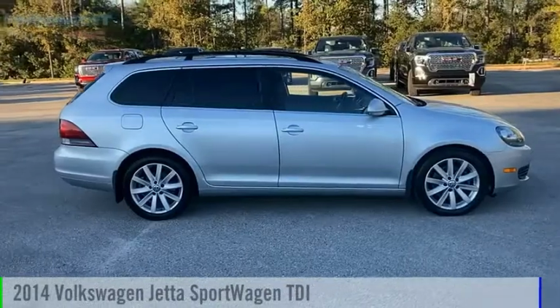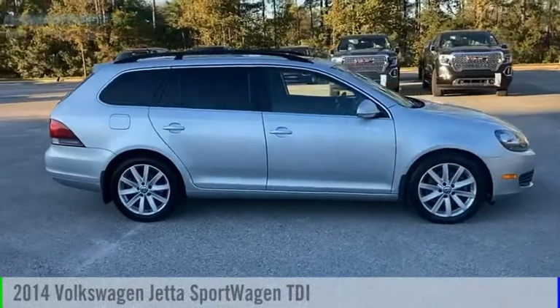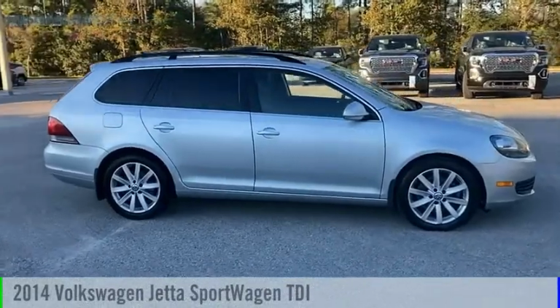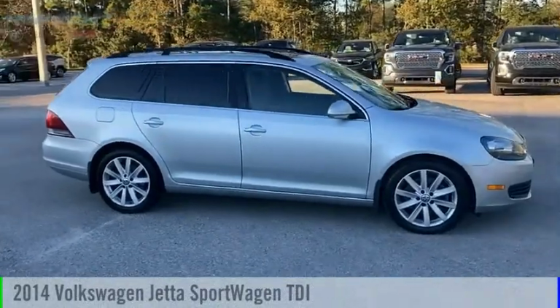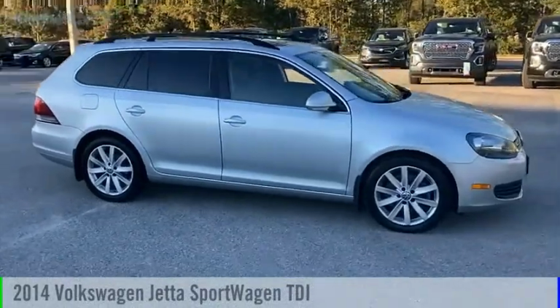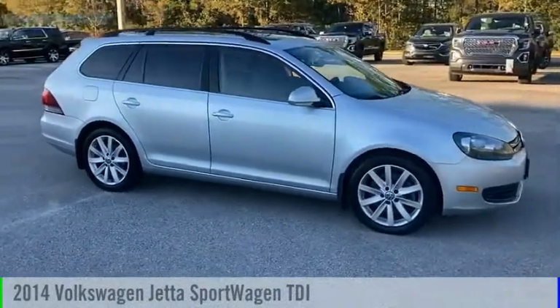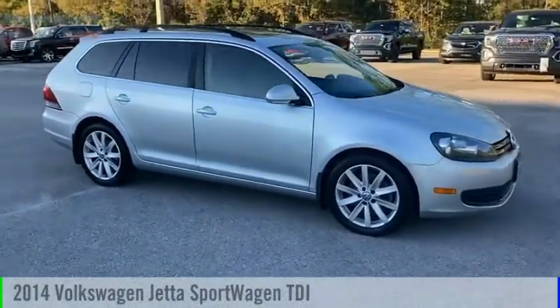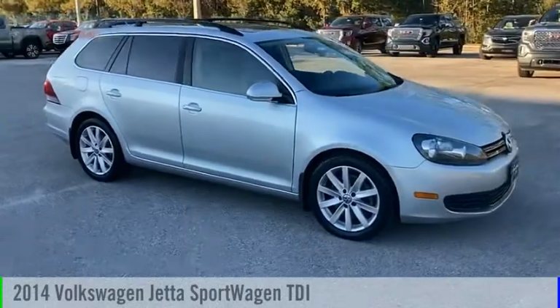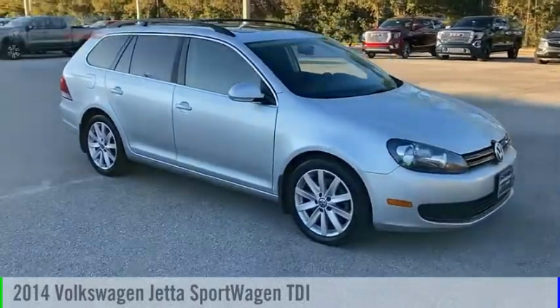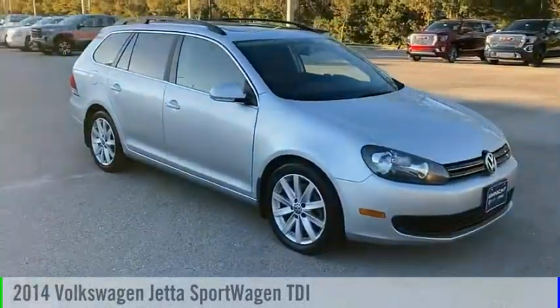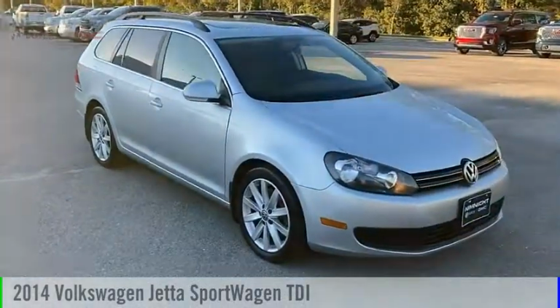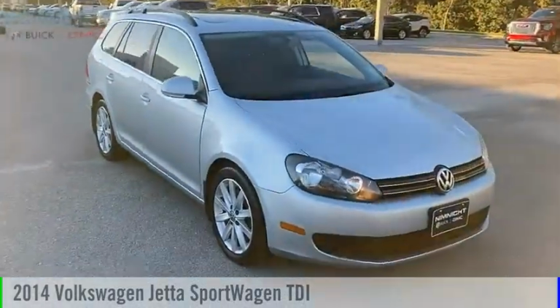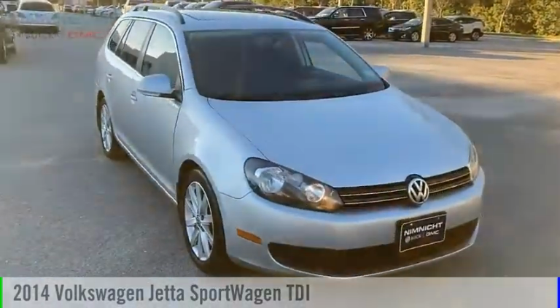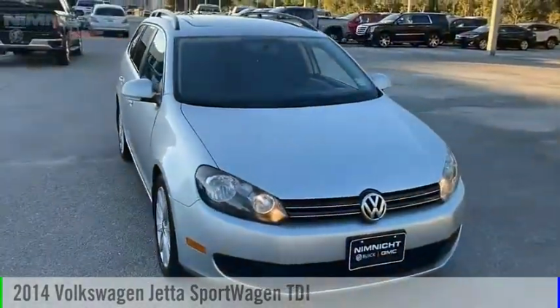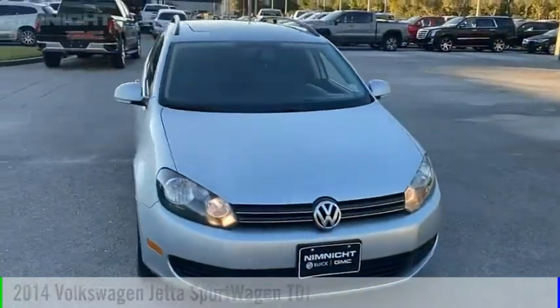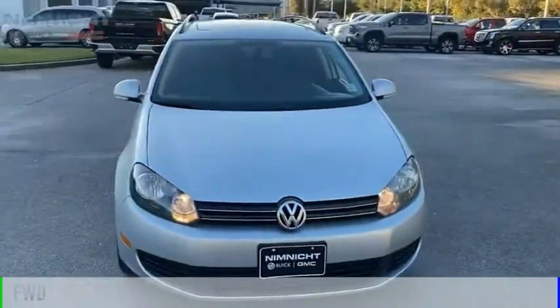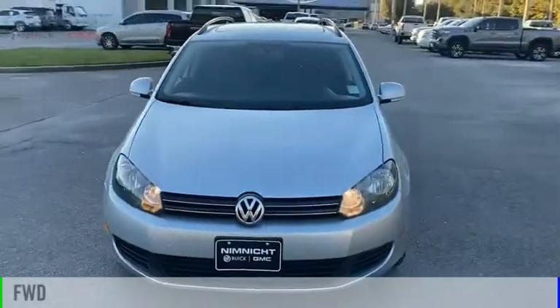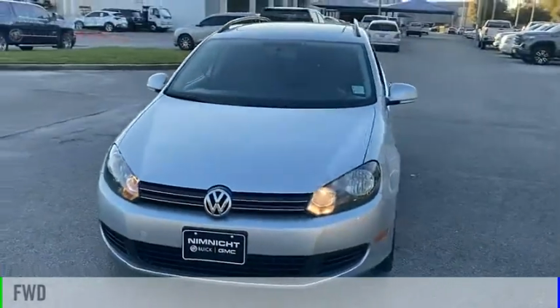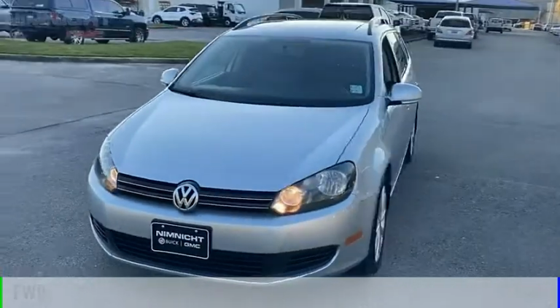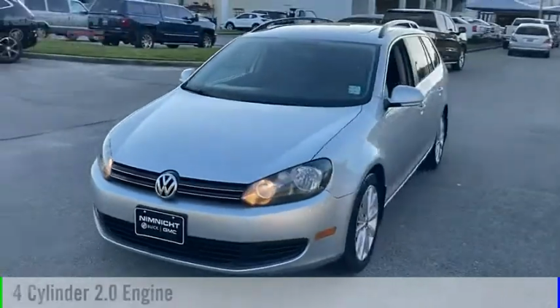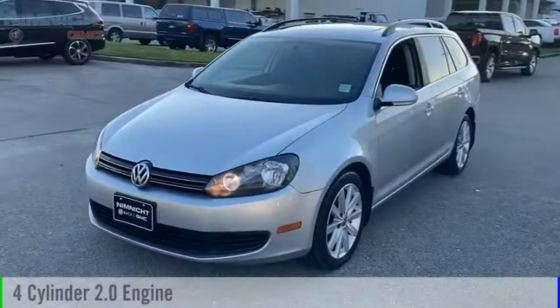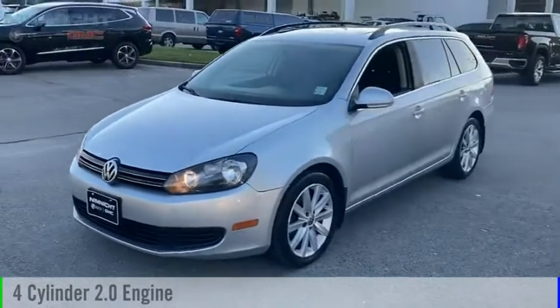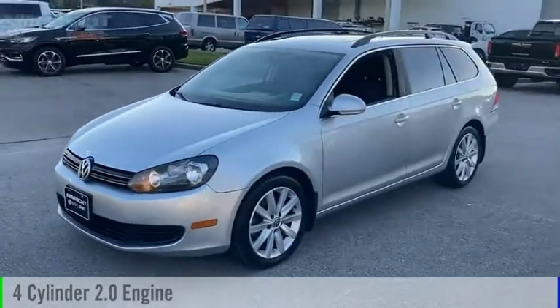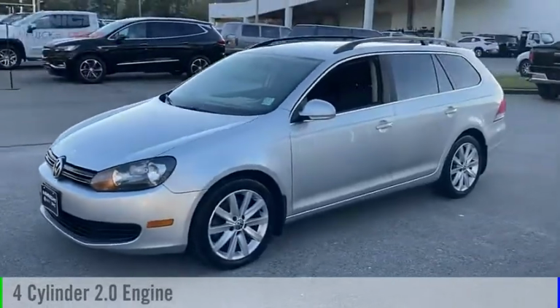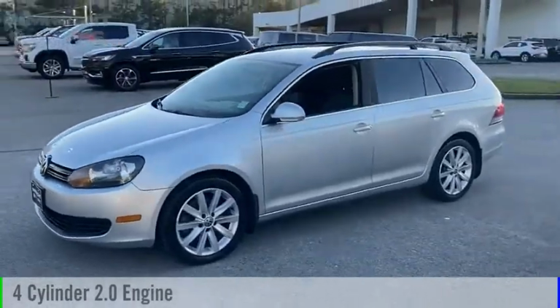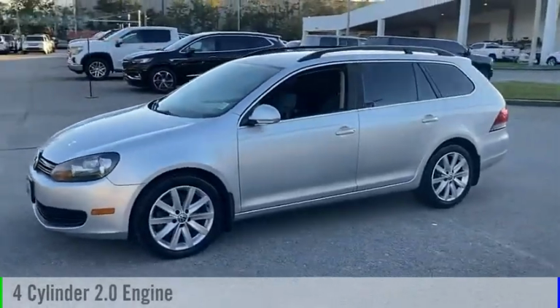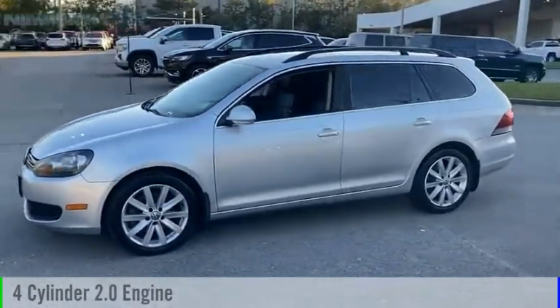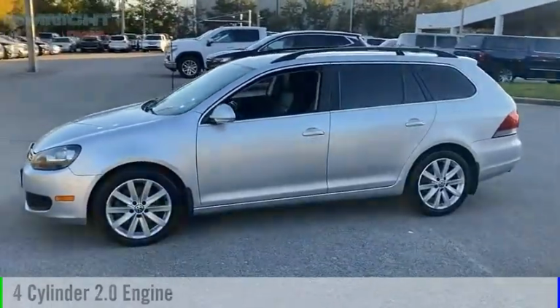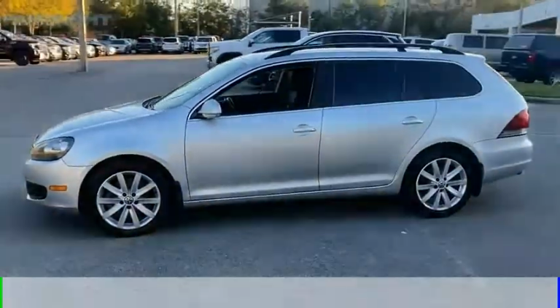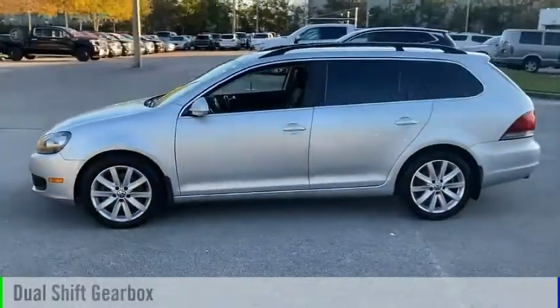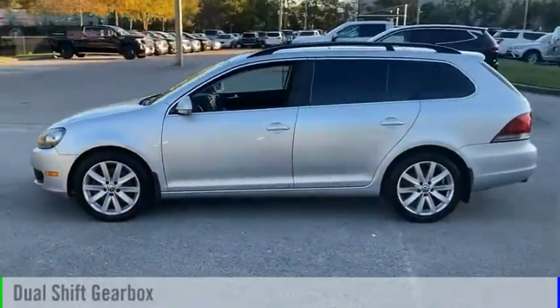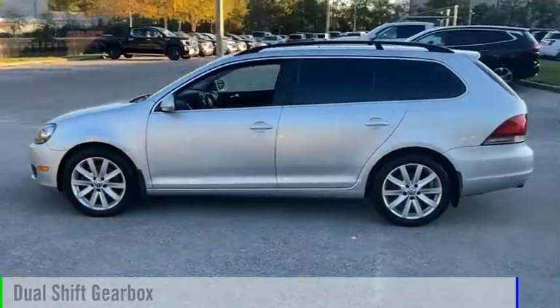Make a great choice today with the 2014 Jetta. This vehicle is powered by a front-wheel drive, four-cylinder, 2.0-liter engine, and comes with an automatic transmission.